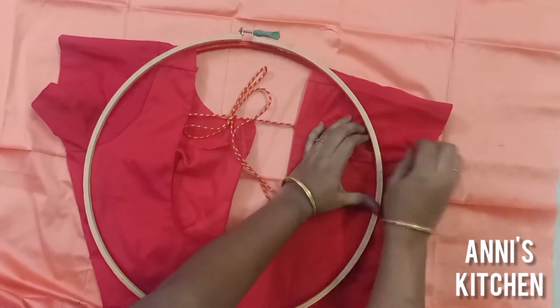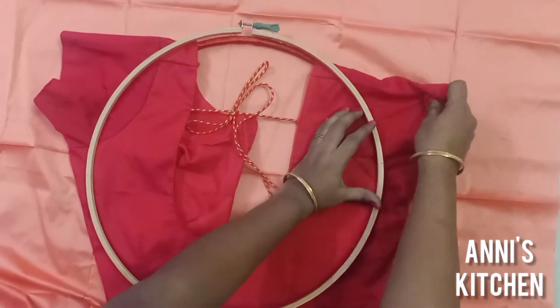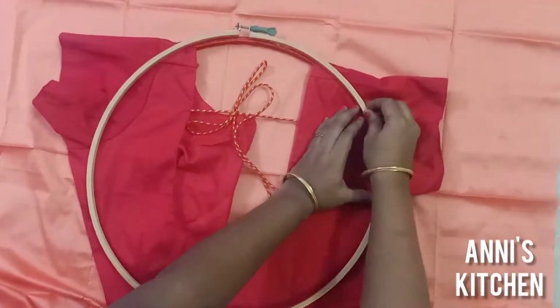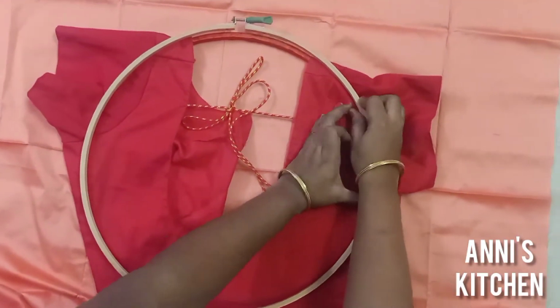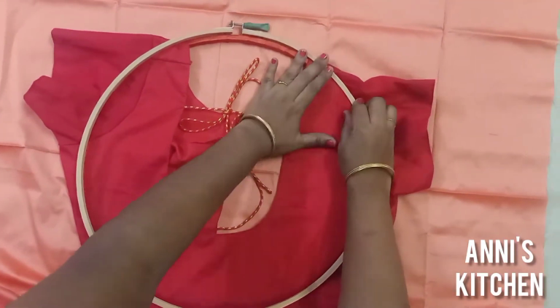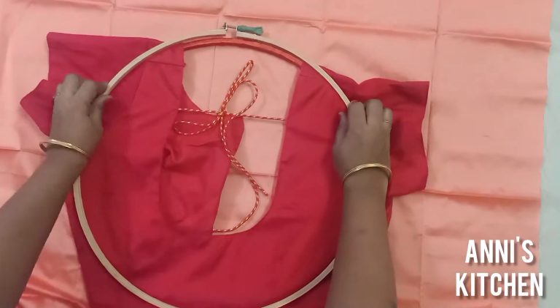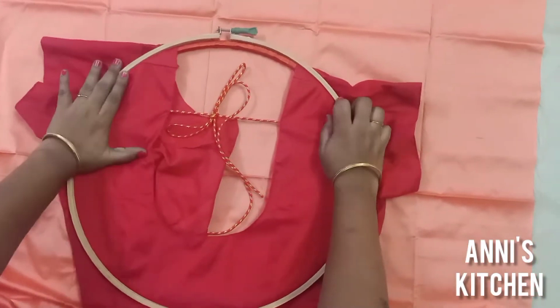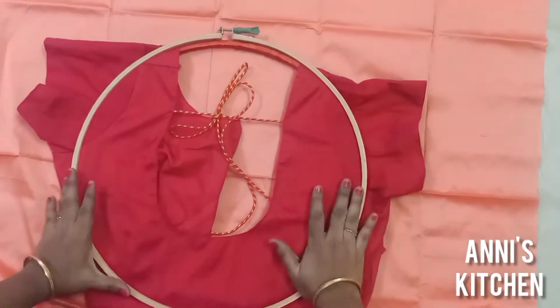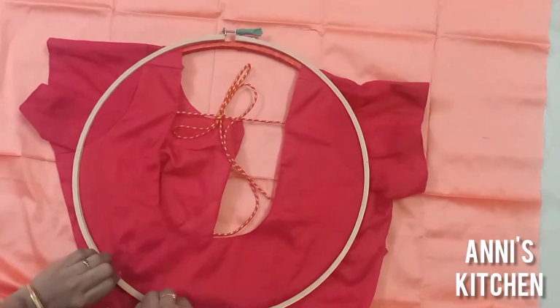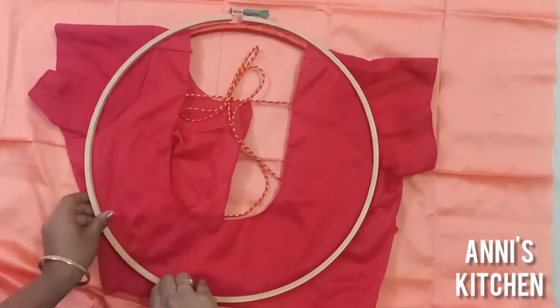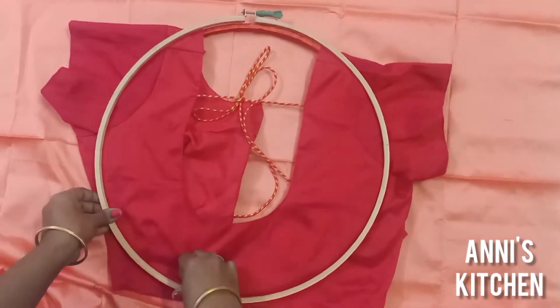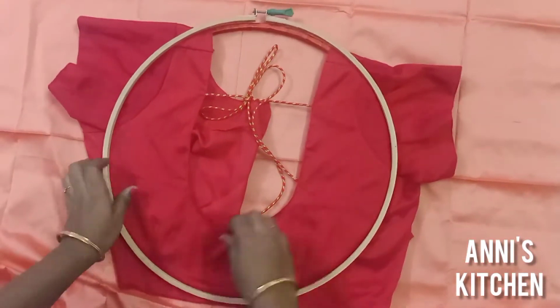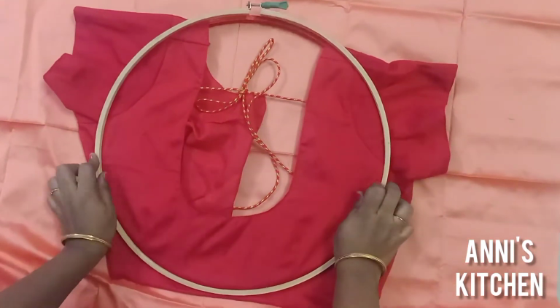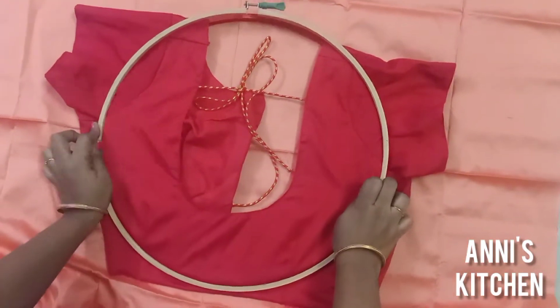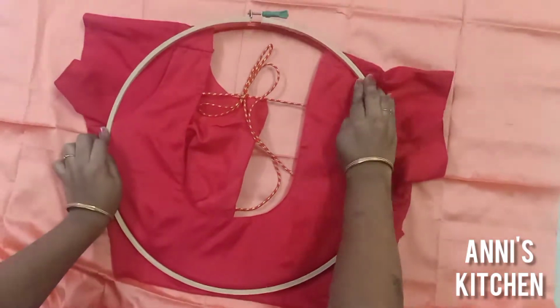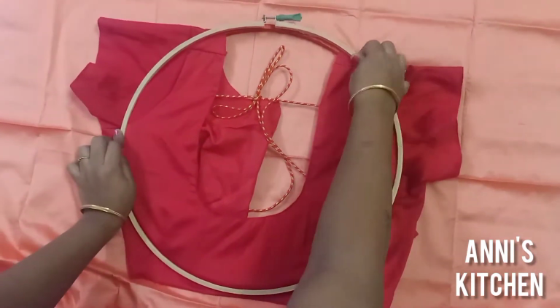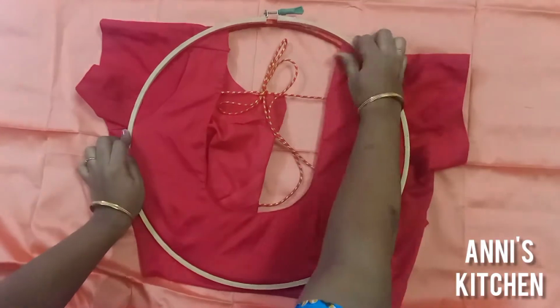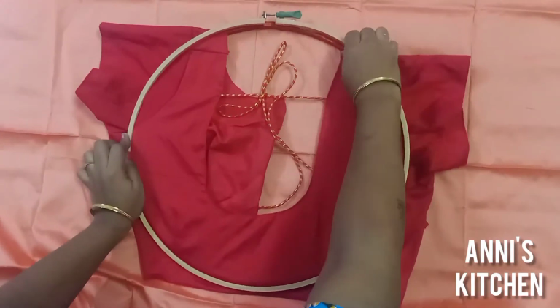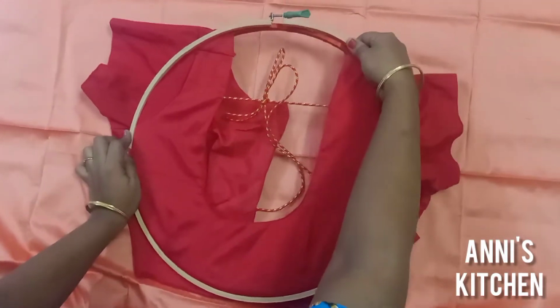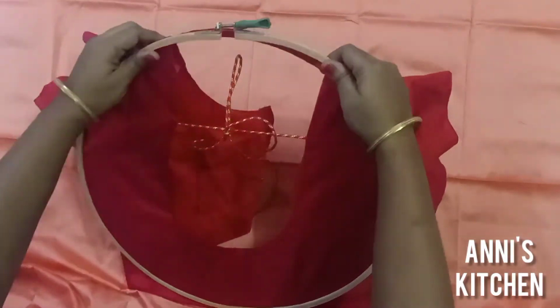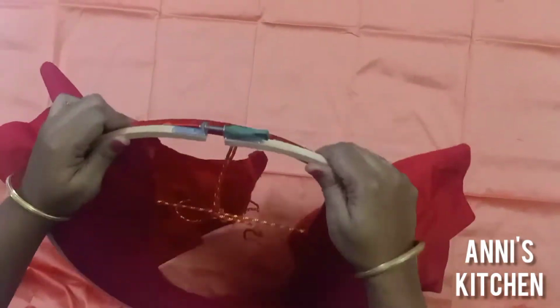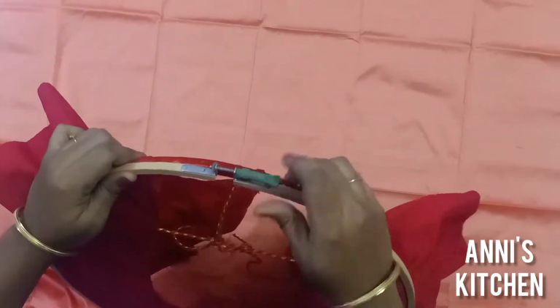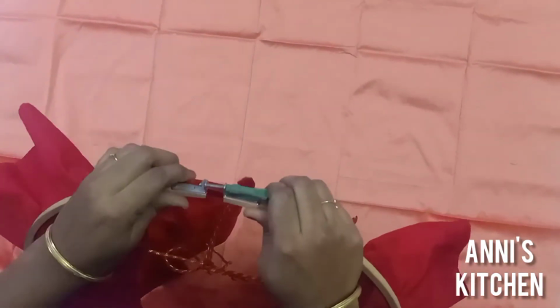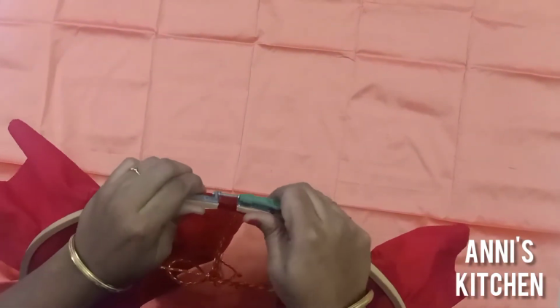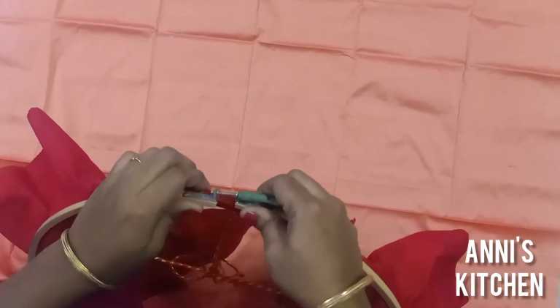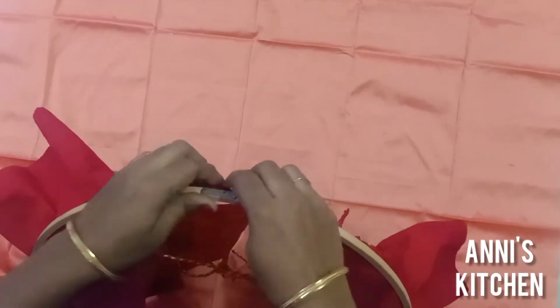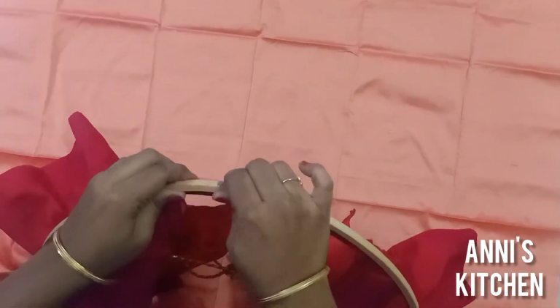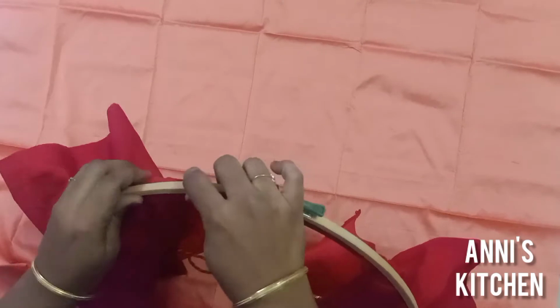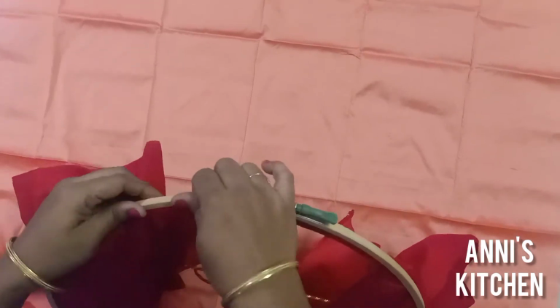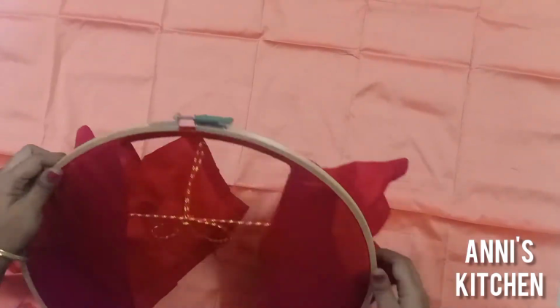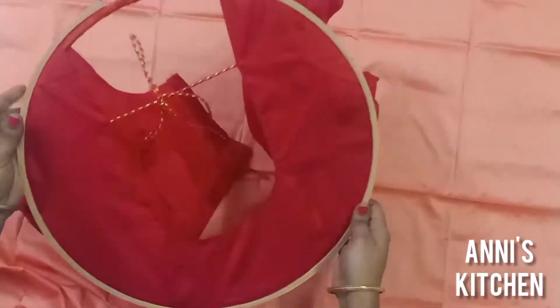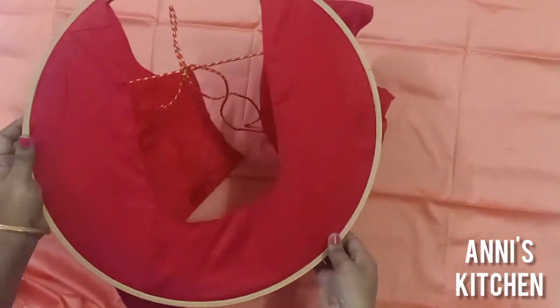Use the ring as tight as we are cutting the center of the blouse. All the blouse parts are tight. Use the knot to cut the length.